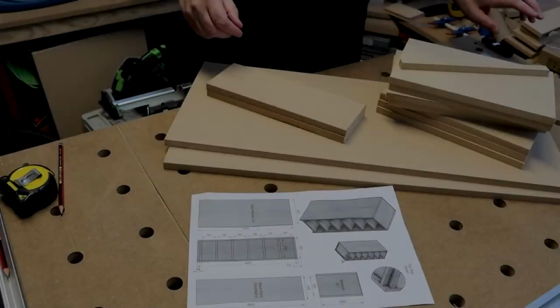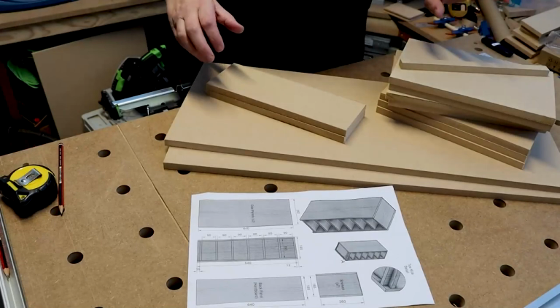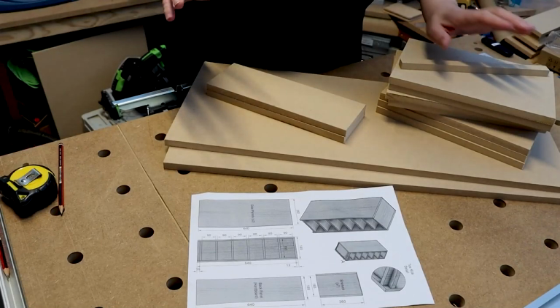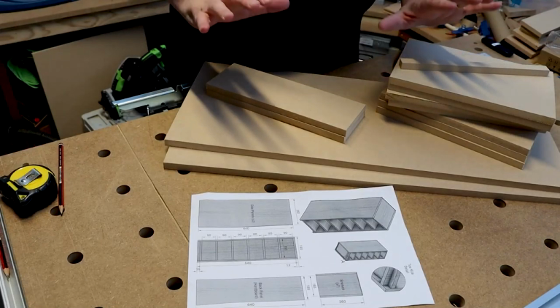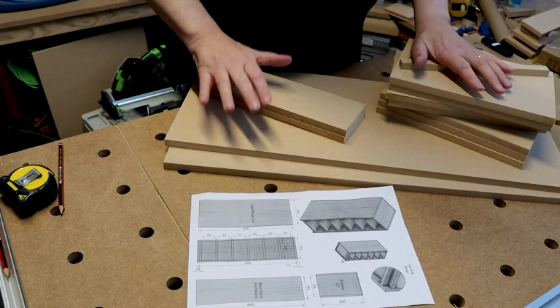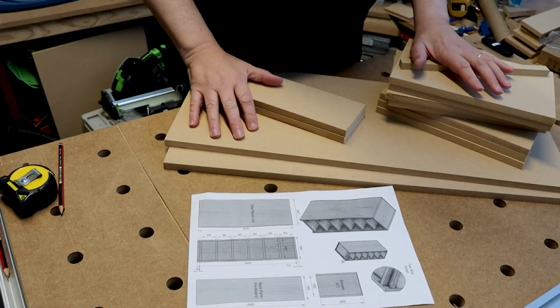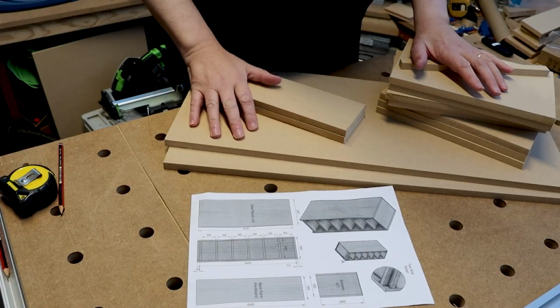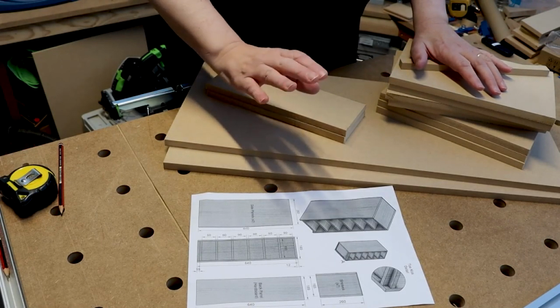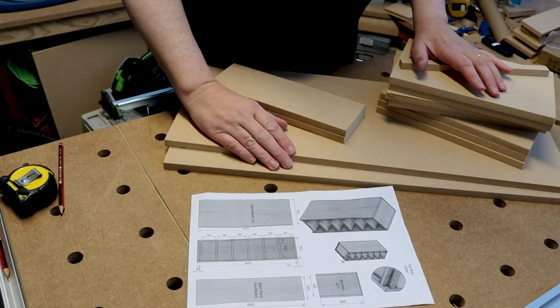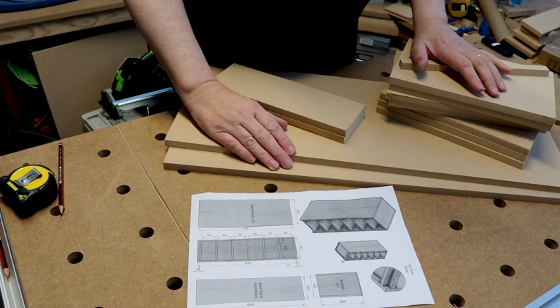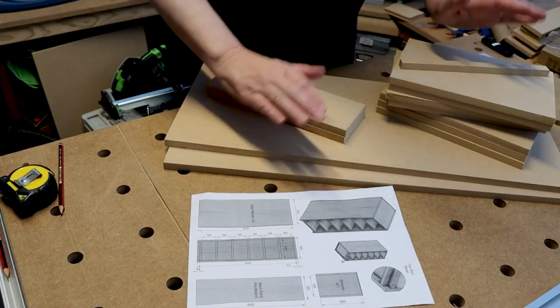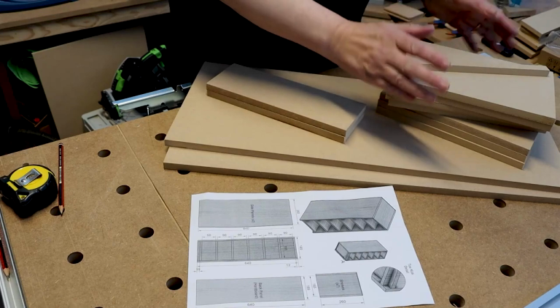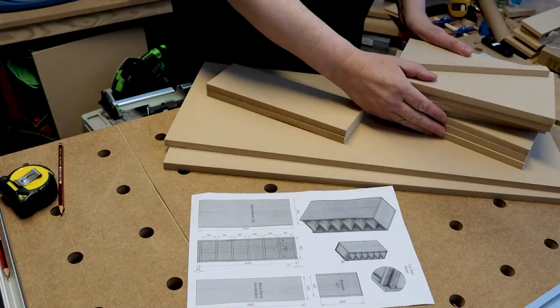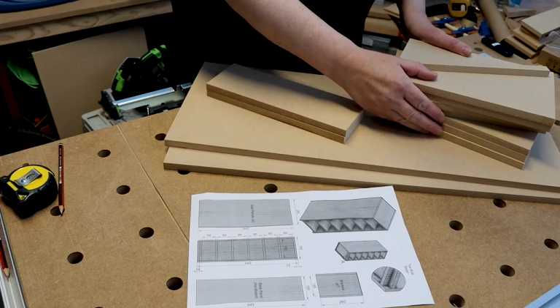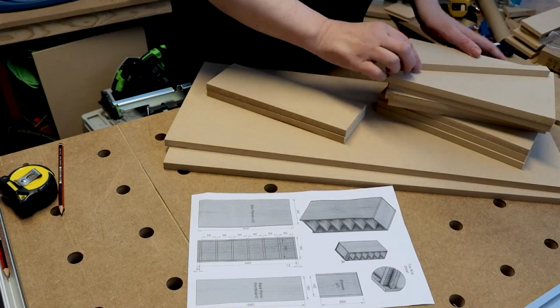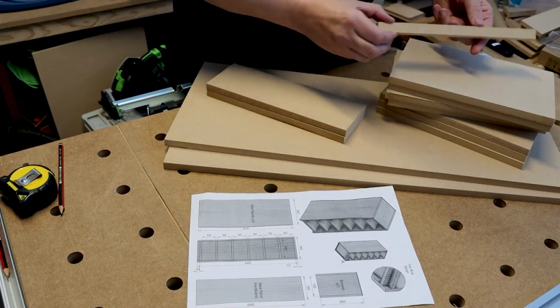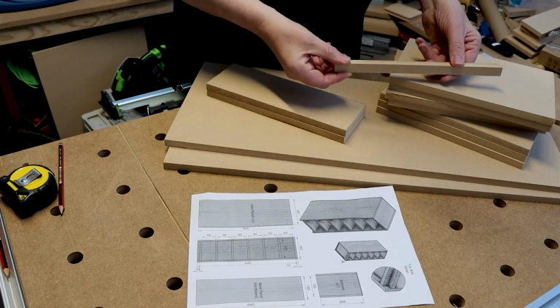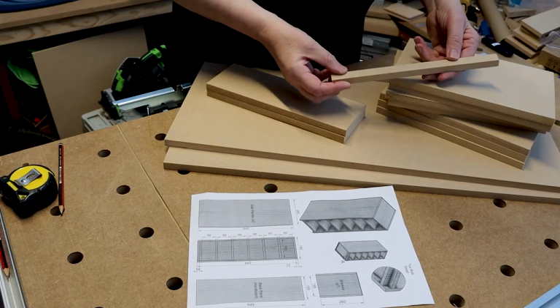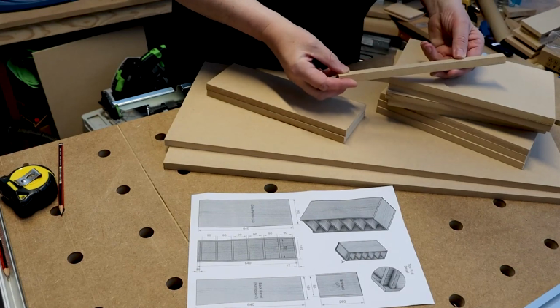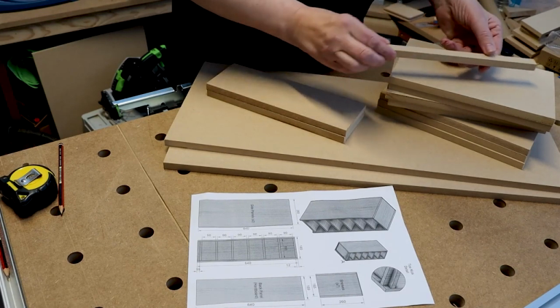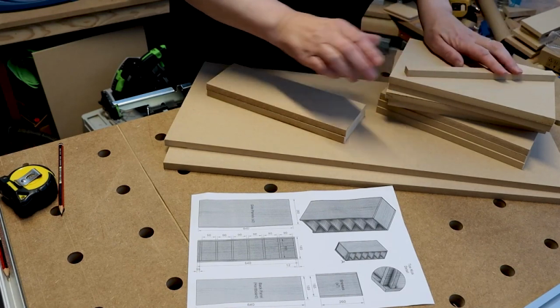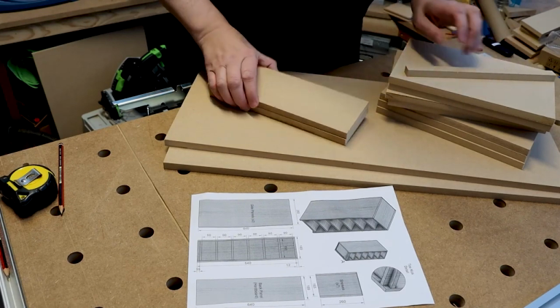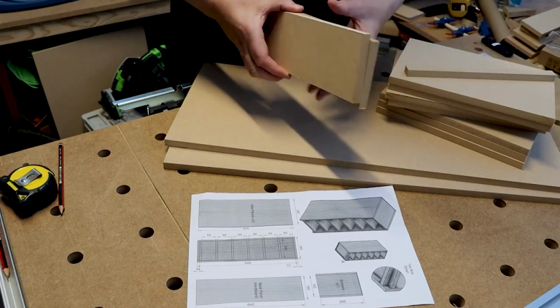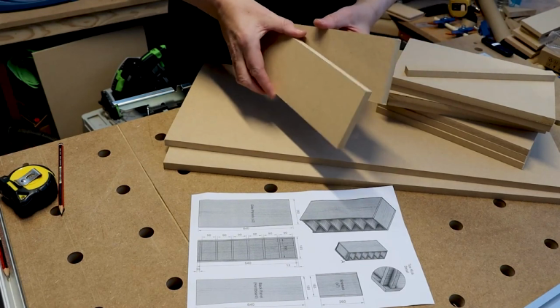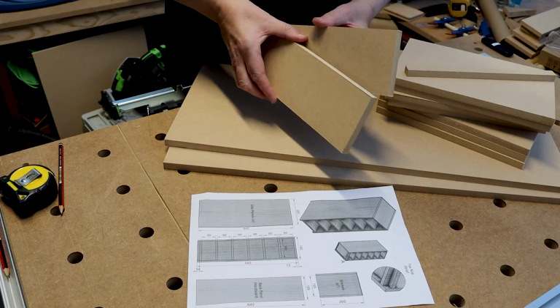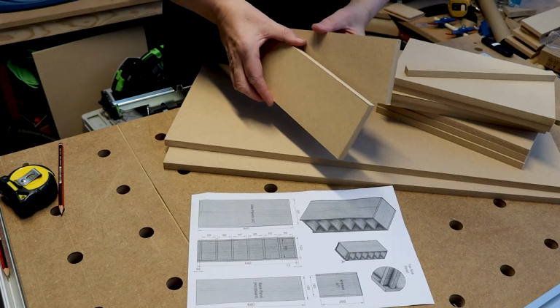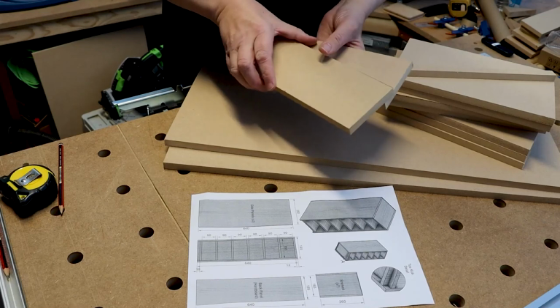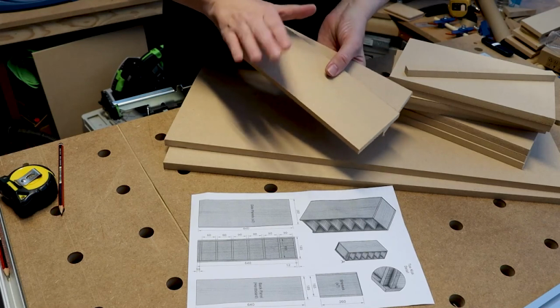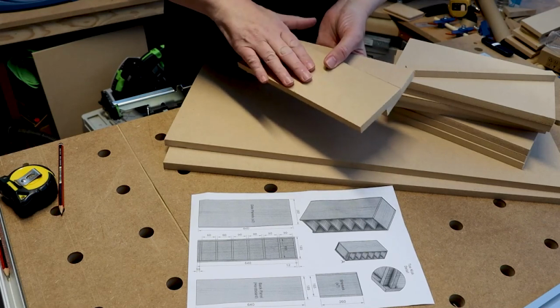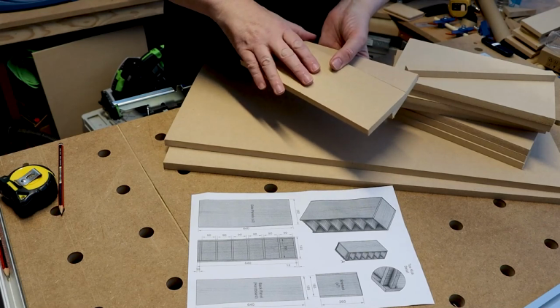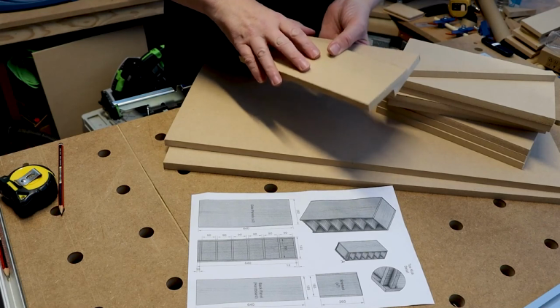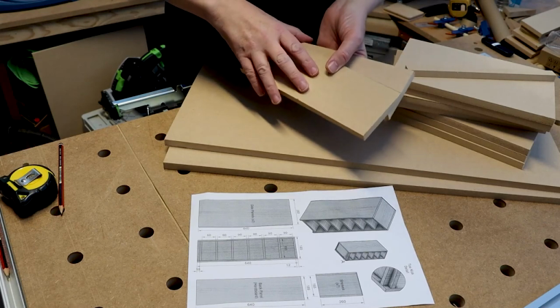Once you've cut all your sides, you need to cut the seven small shelves and the toe kick. Once all your pieces are cut as per the drawing, you should have two sides, seven shelves, a small piece for the toe kick, and I've also cut two little extra pieces for spacers, which we'll show you a bit later.